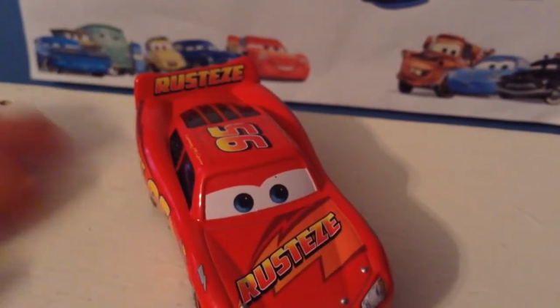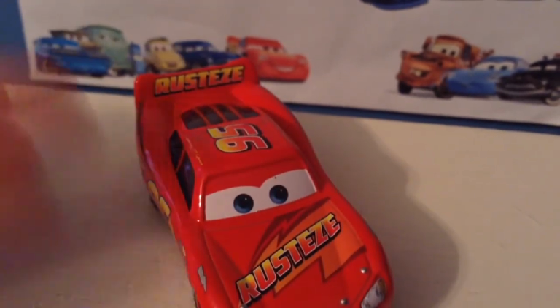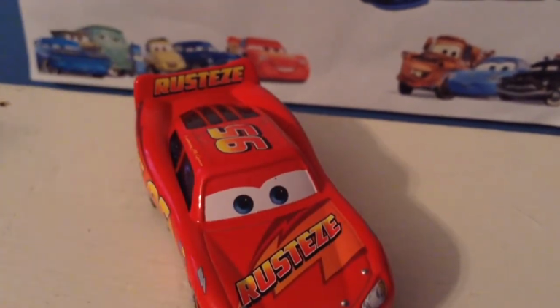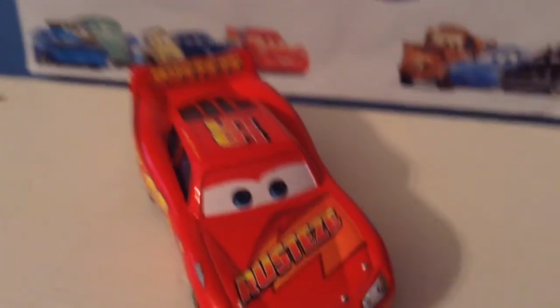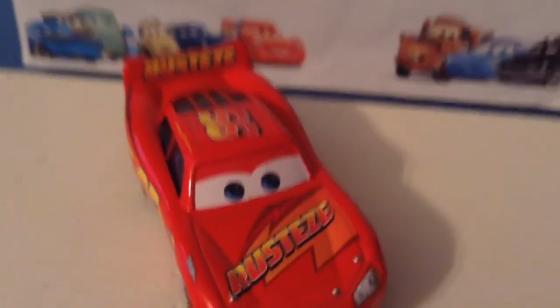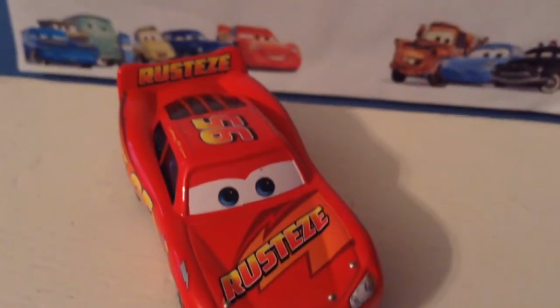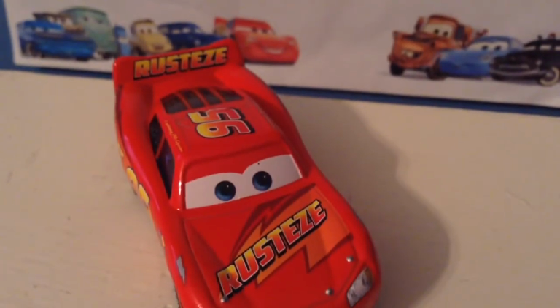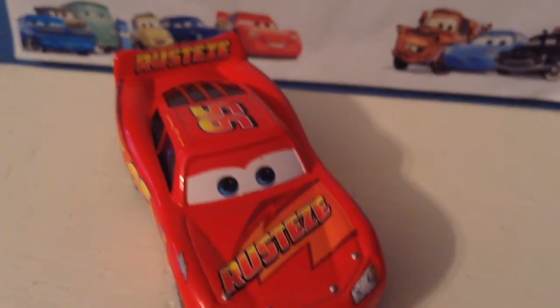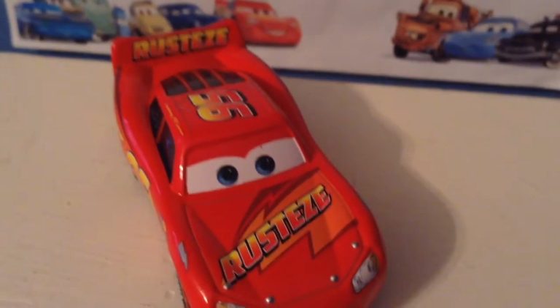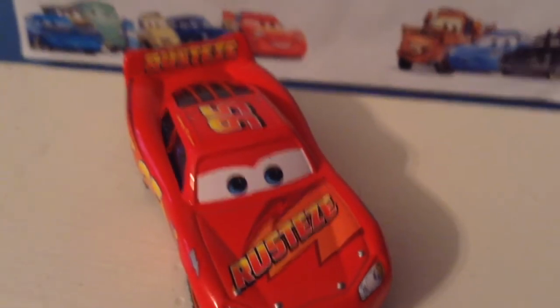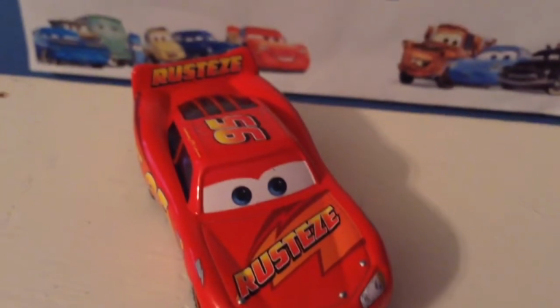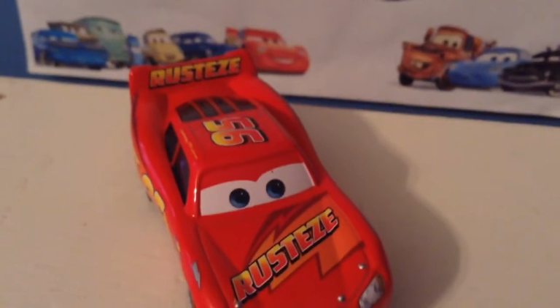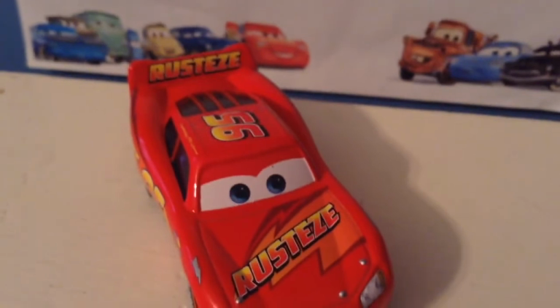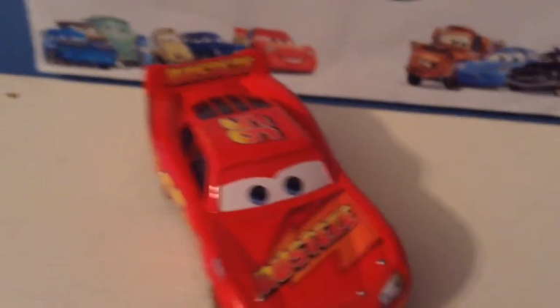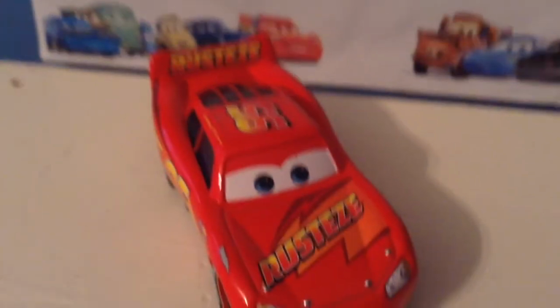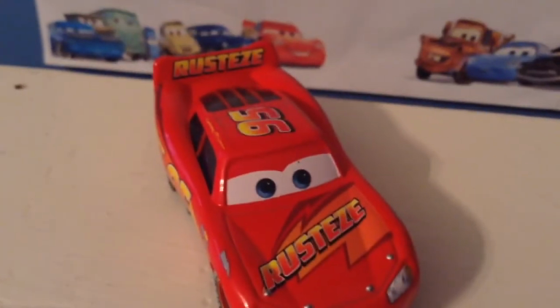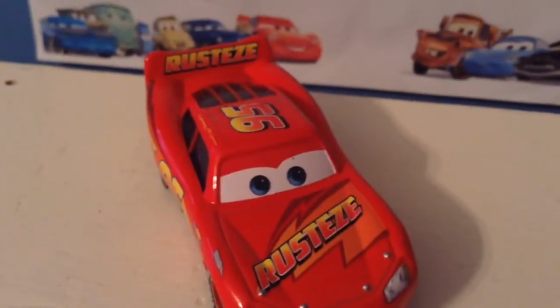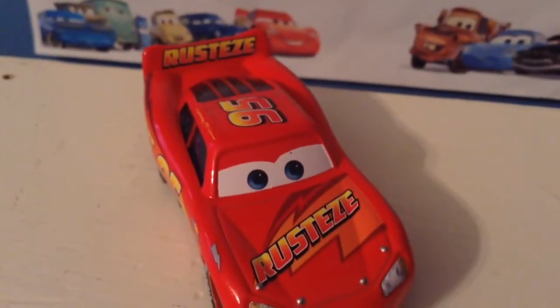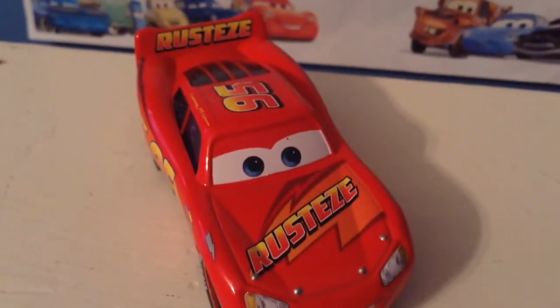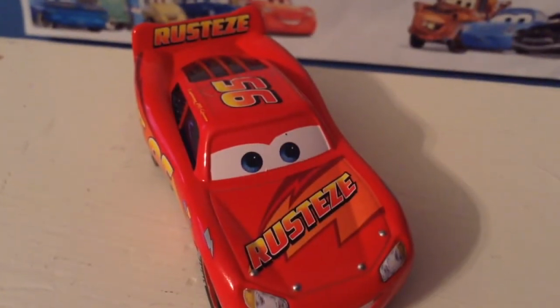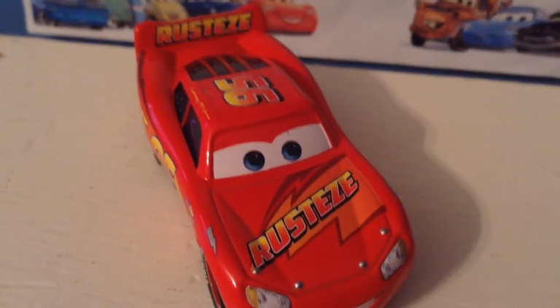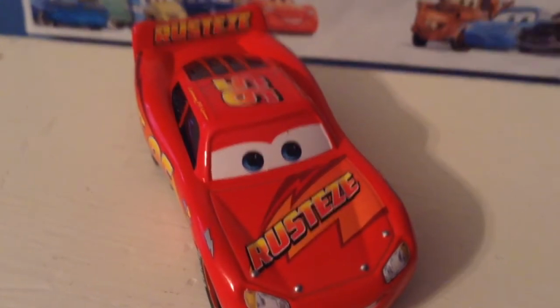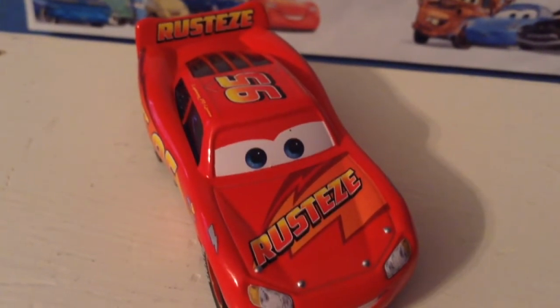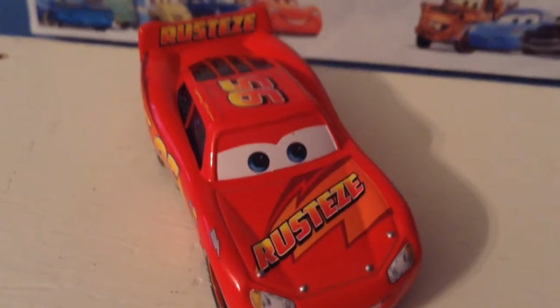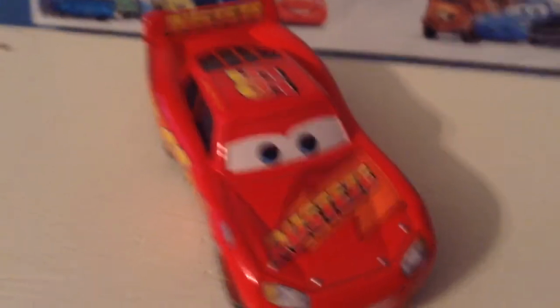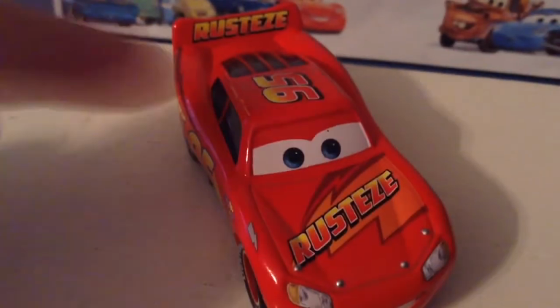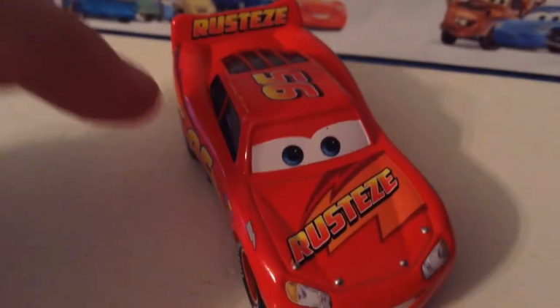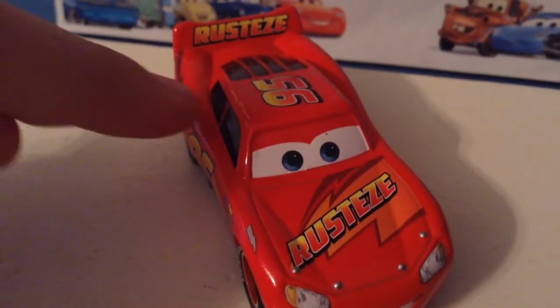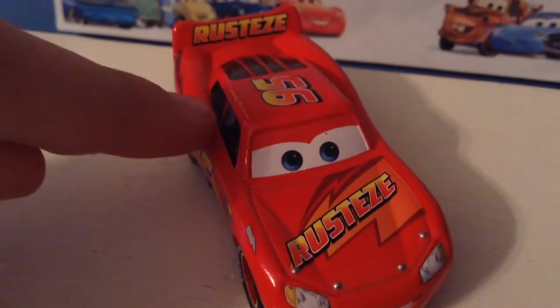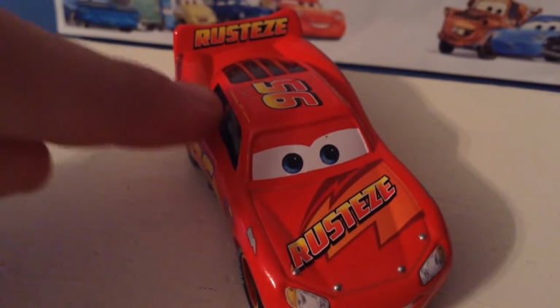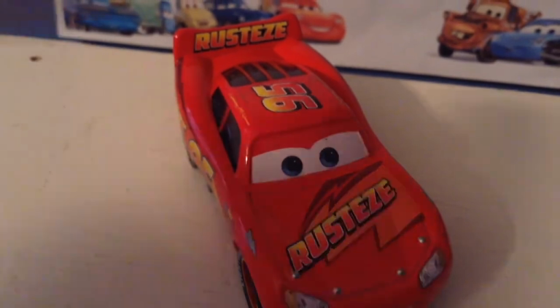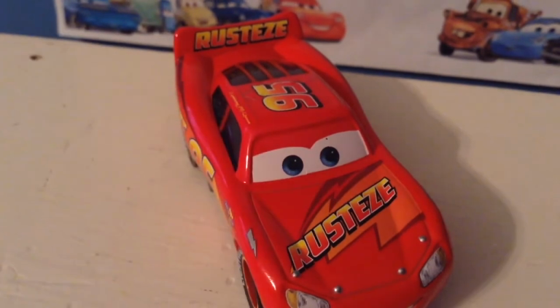Cars 3 McQueen. Anyway, thank you all so much for watching. I'm going to go now and finish watching Cars 3. See you next time. Bye now. His signature's there too.